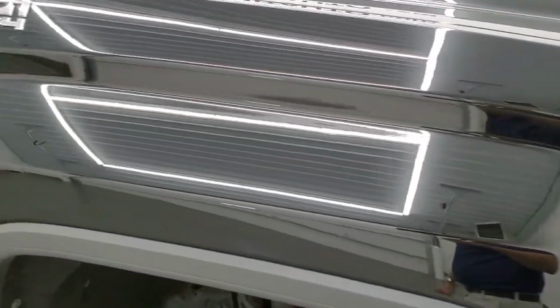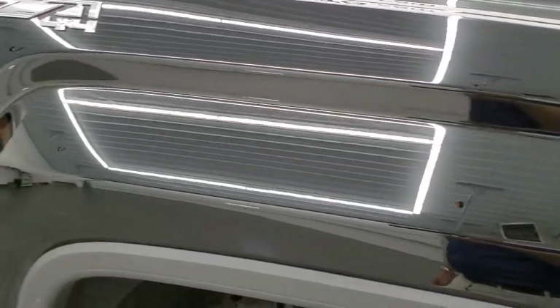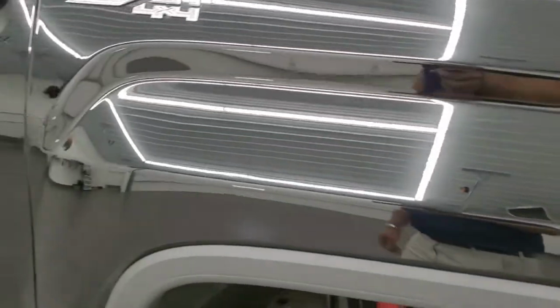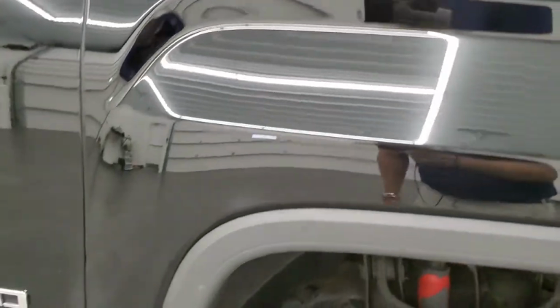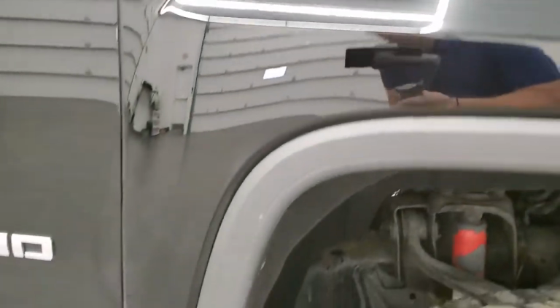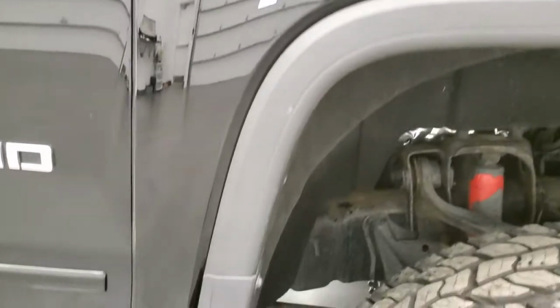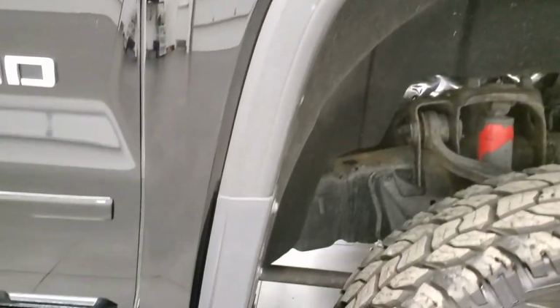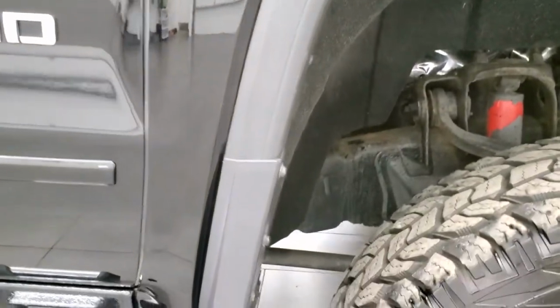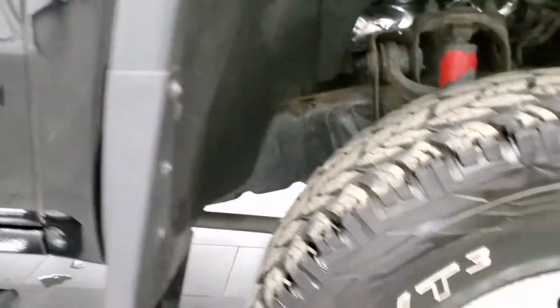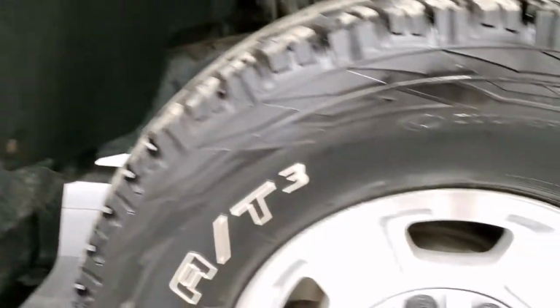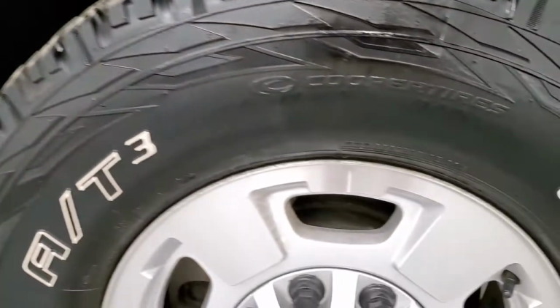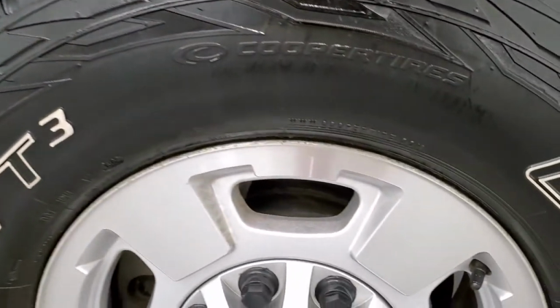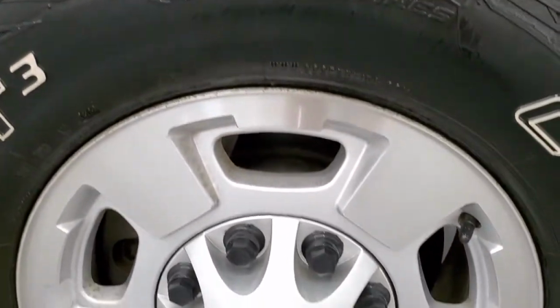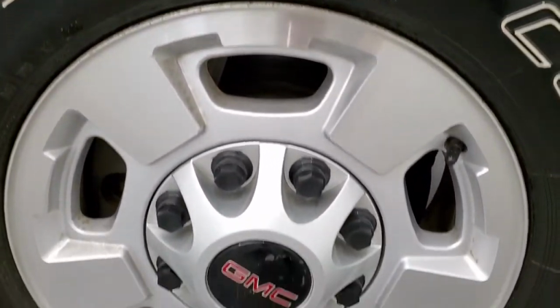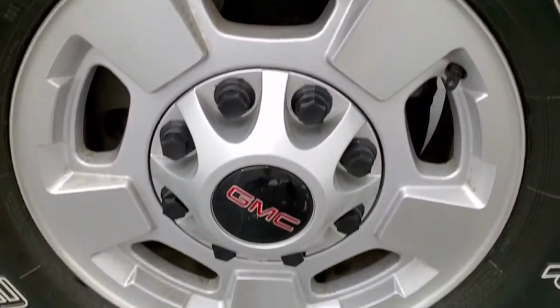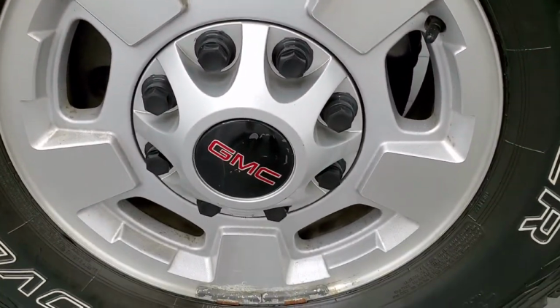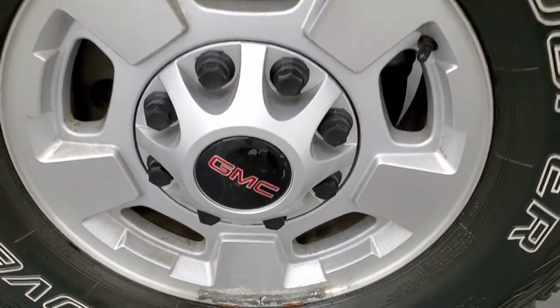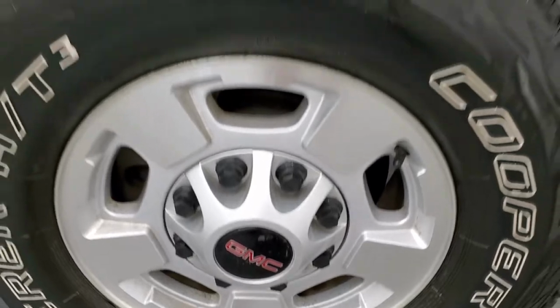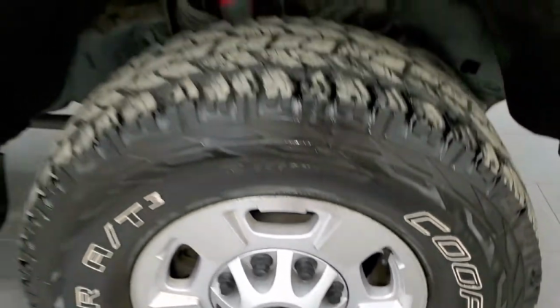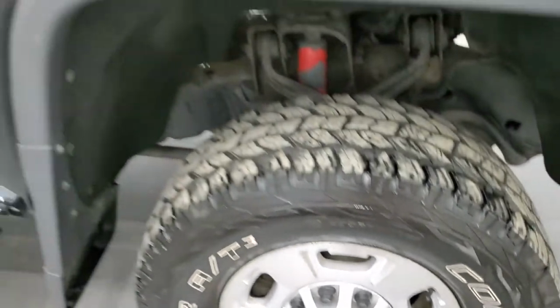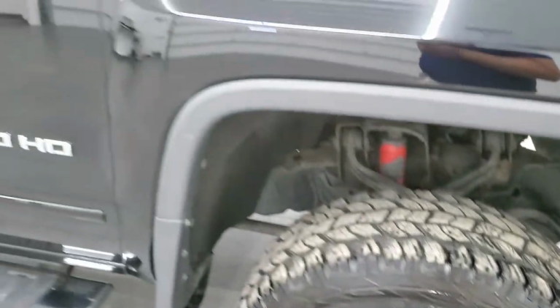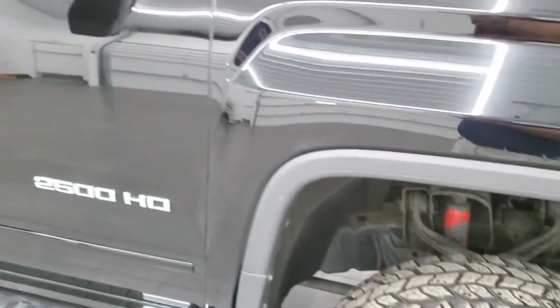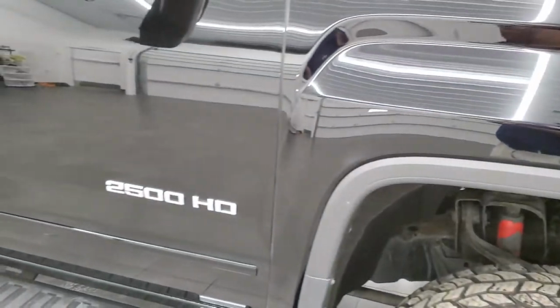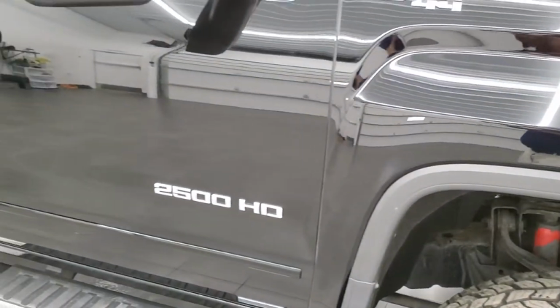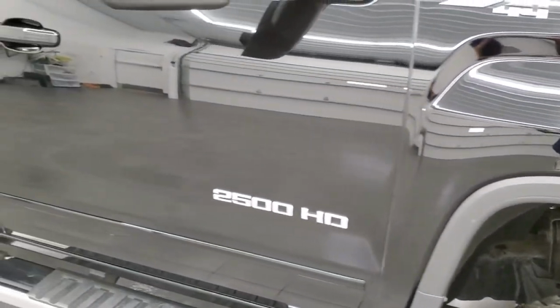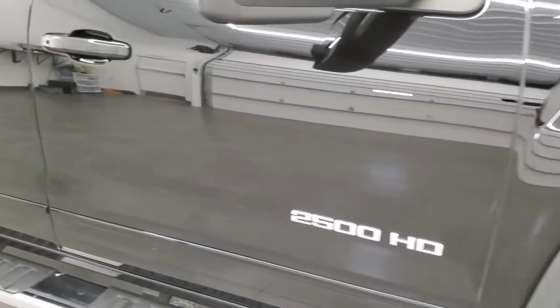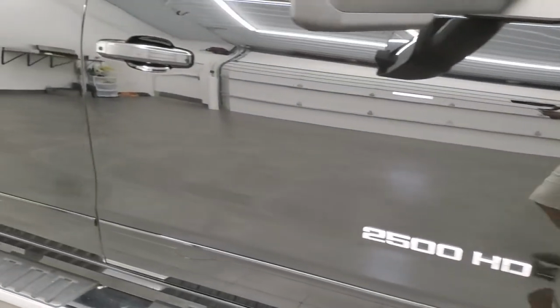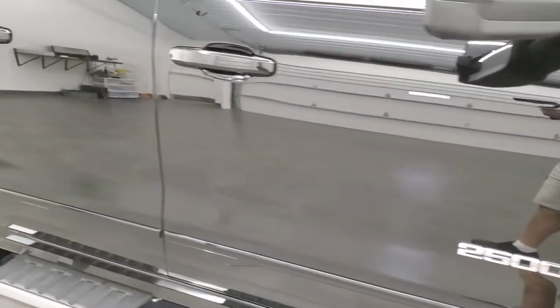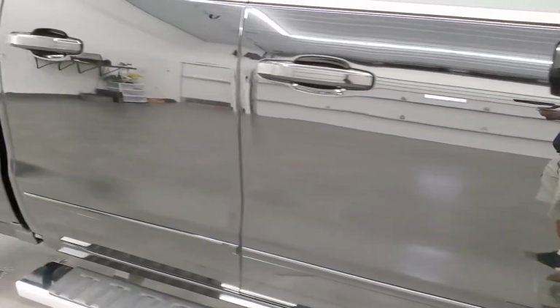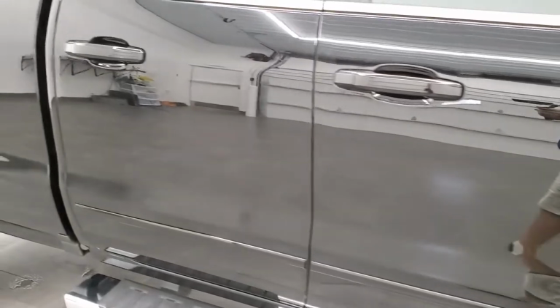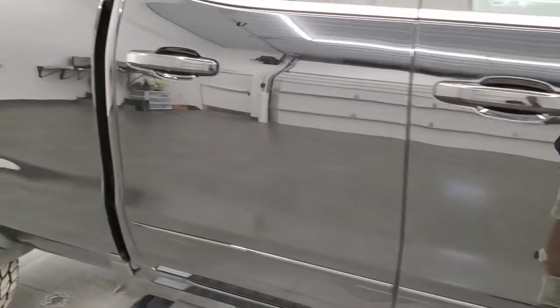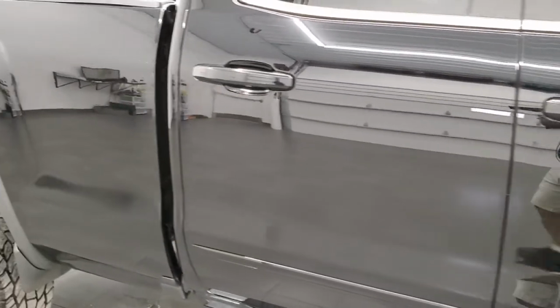Passenger side front fender looks really good, no dents or dings on there. And the passenger side rim — no major scuffs or scrapes. As you go down this side of the truck, take note of how clean the body is, how reflective and mirror-like that paint is.